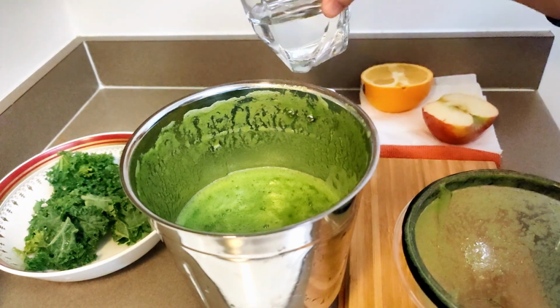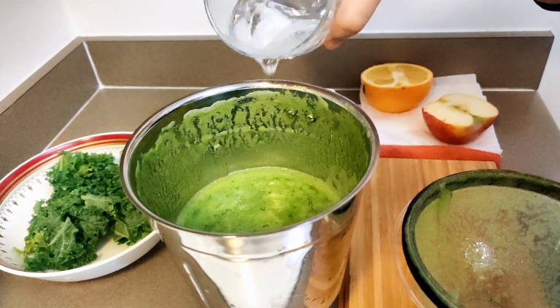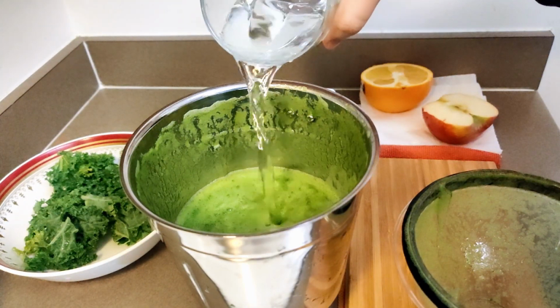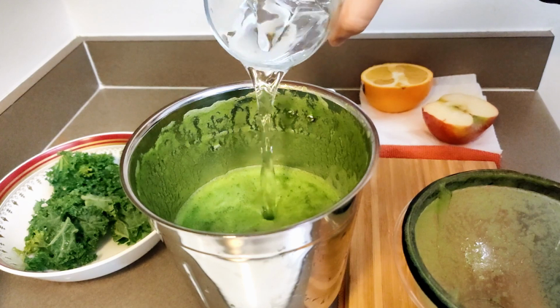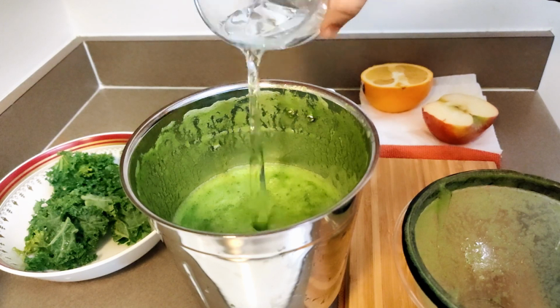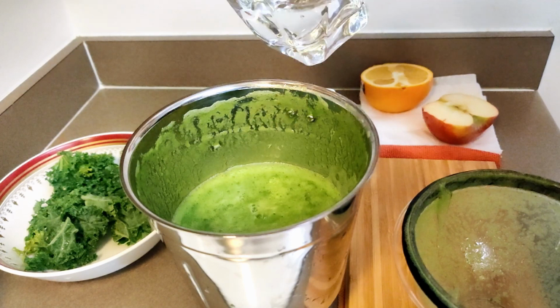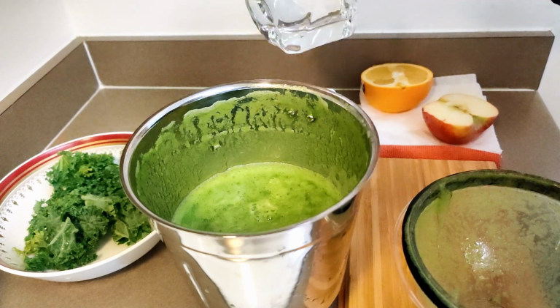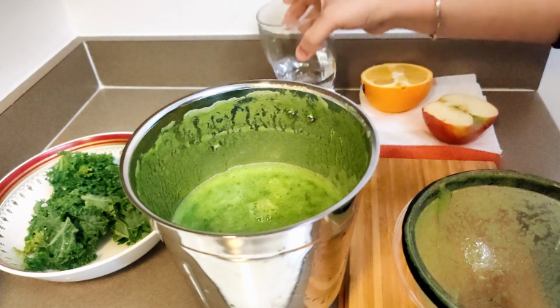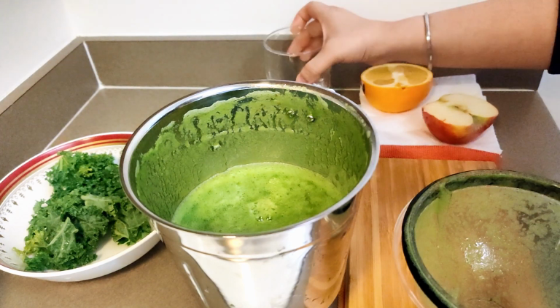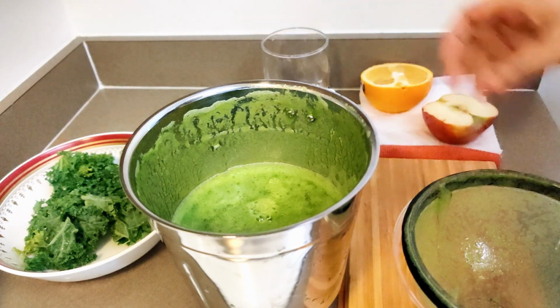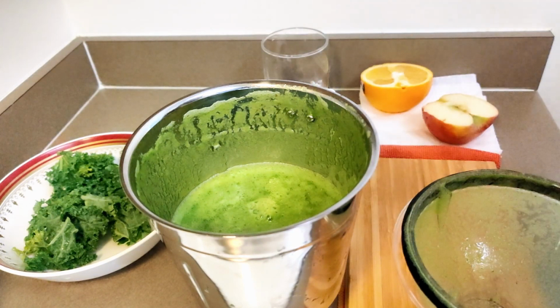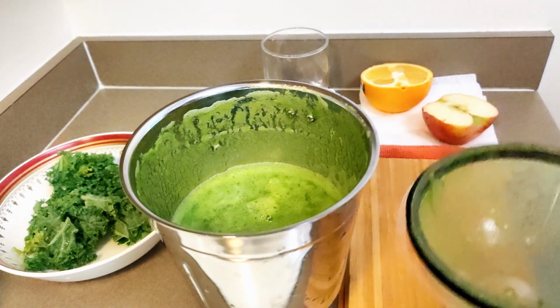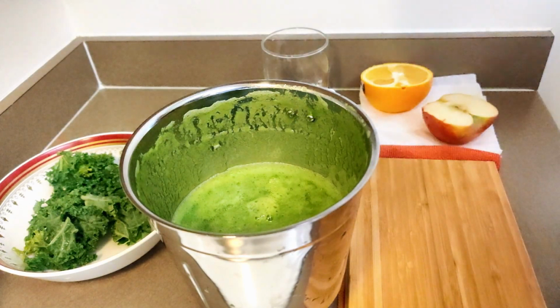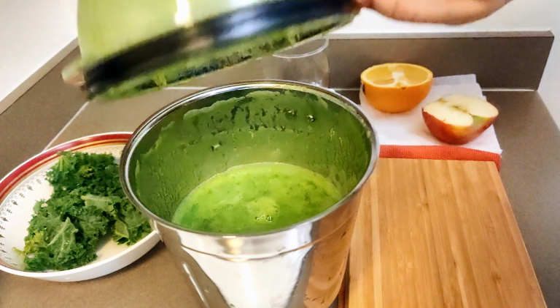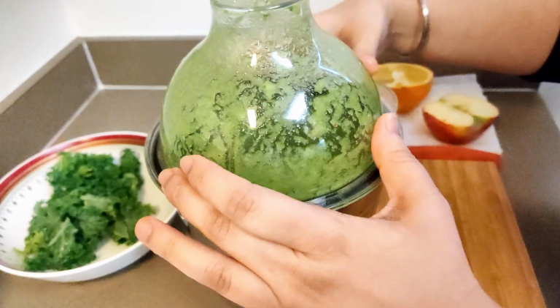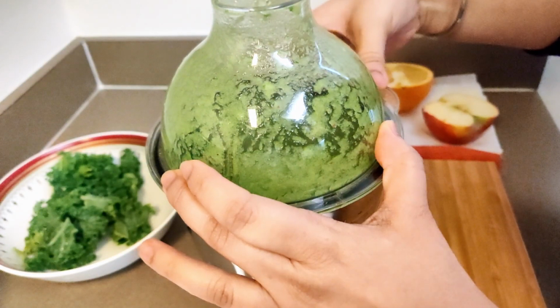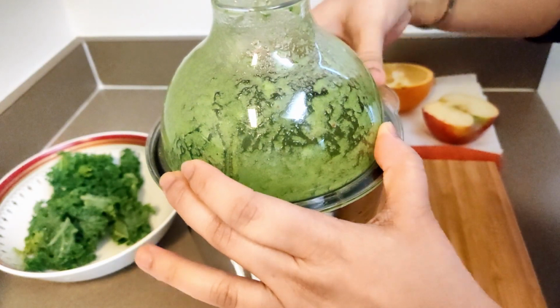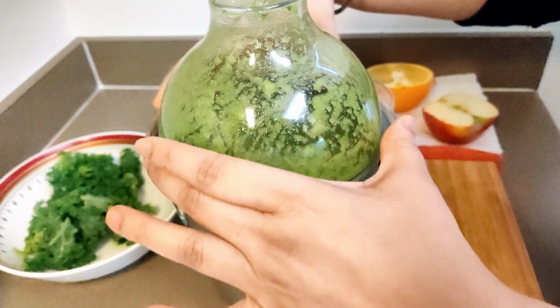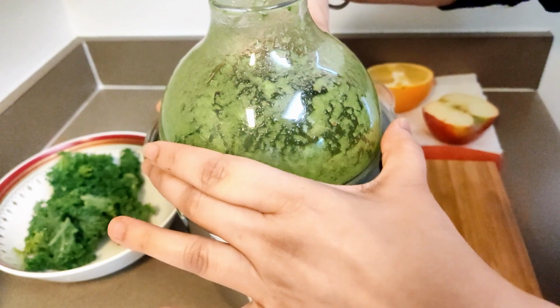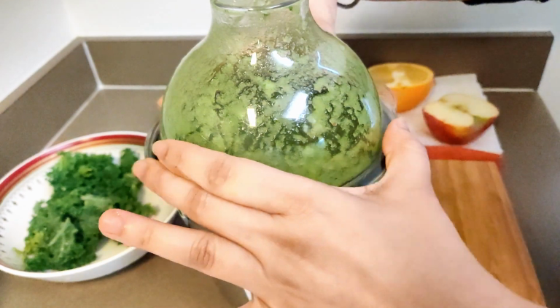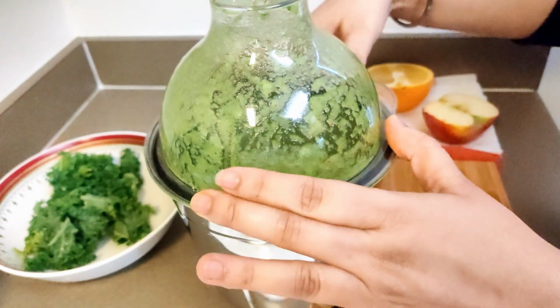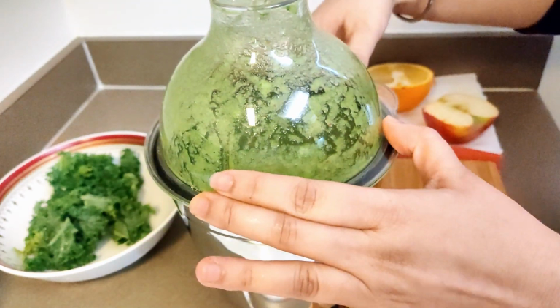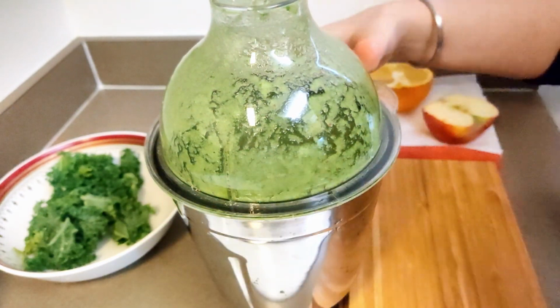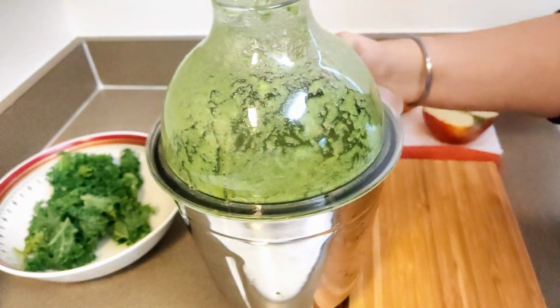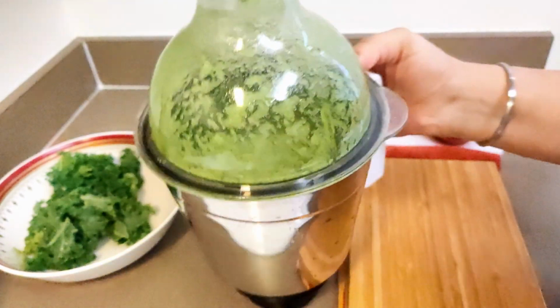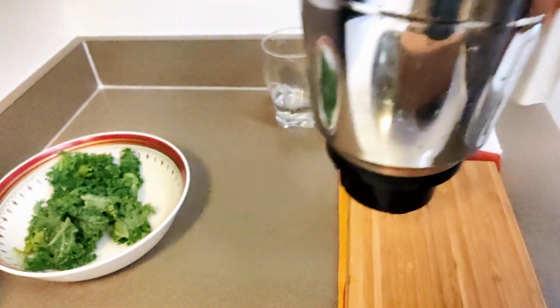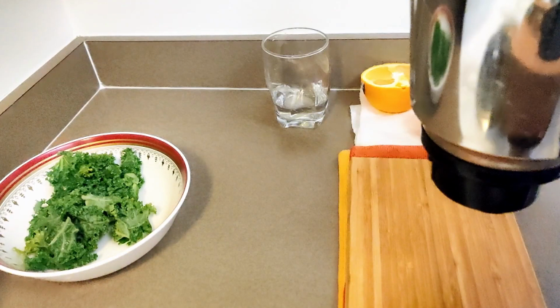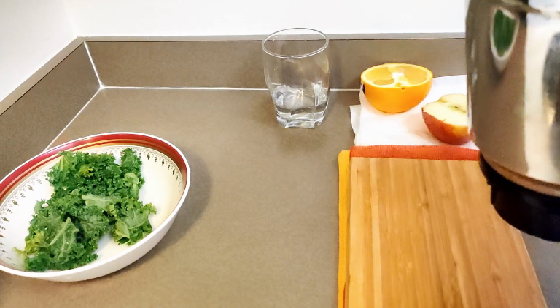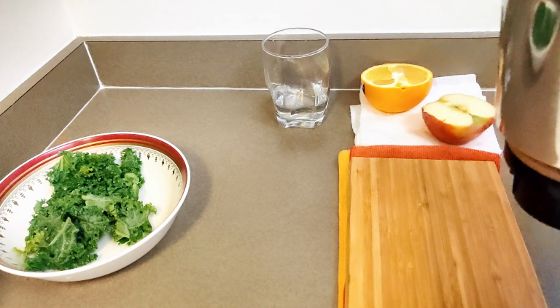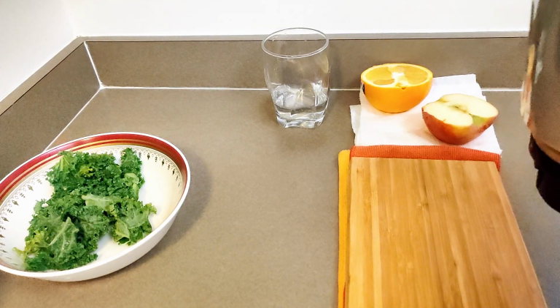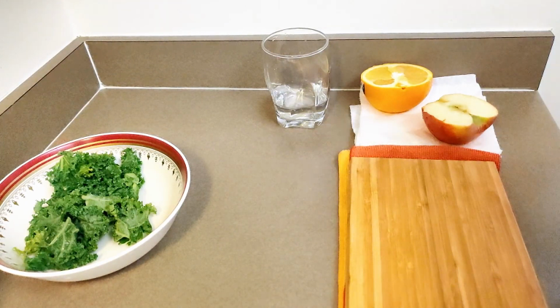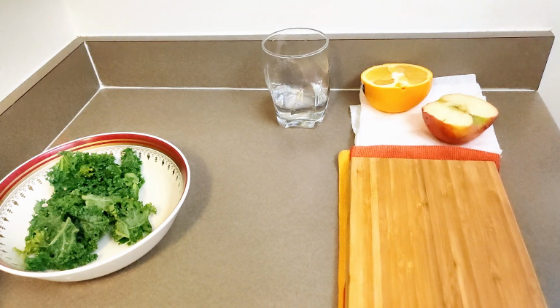I'll just add a little bit of water and blend it one more time, maybe for about two minutes. I'm not going to strain it — it just looks really the right consistency that I need.